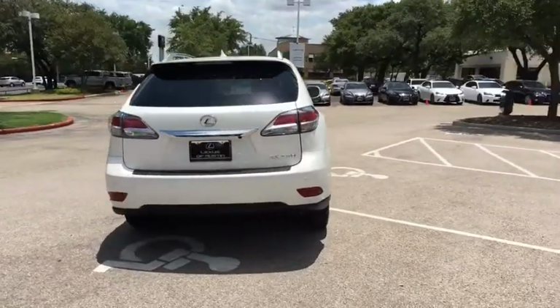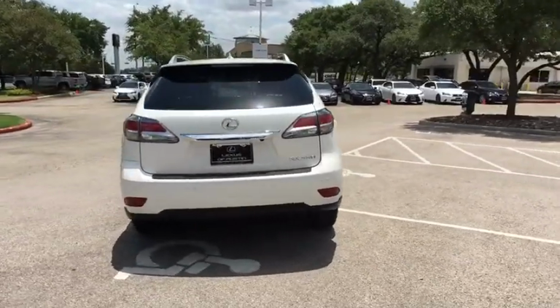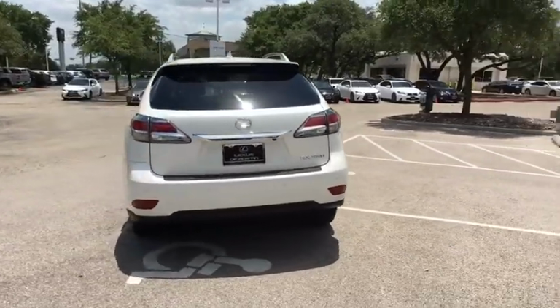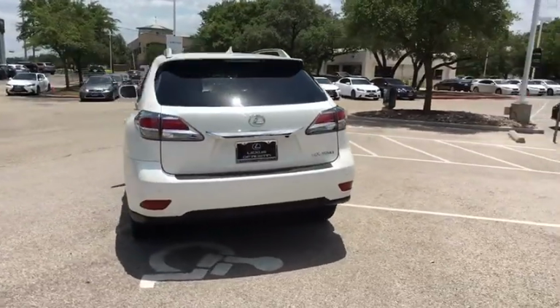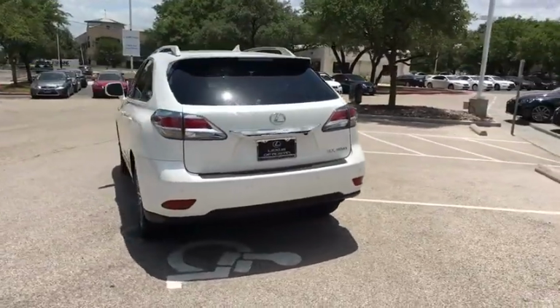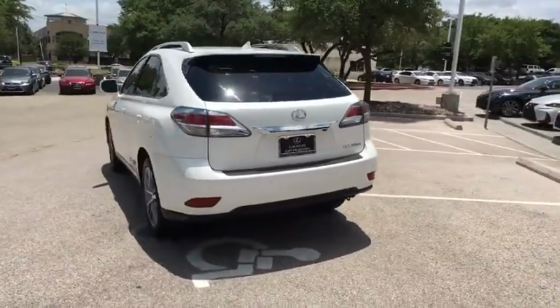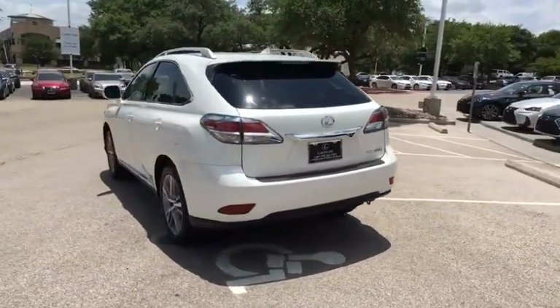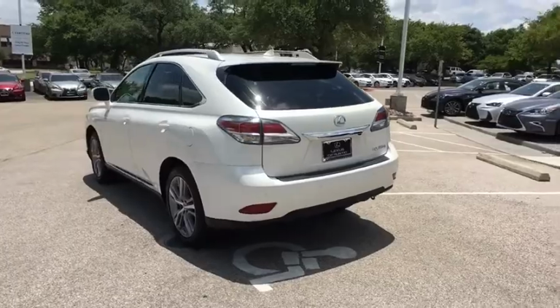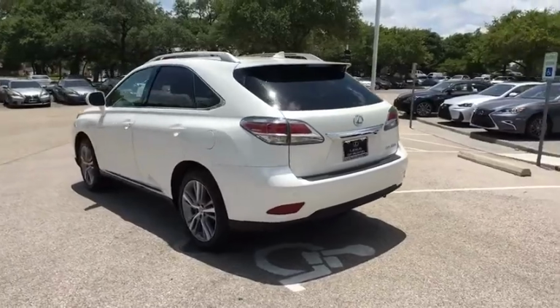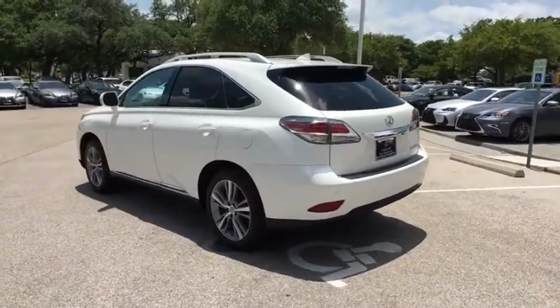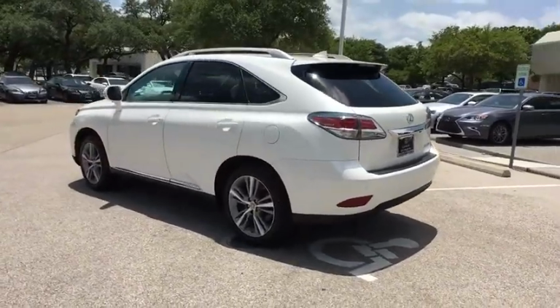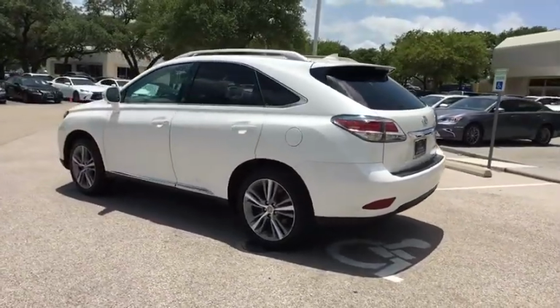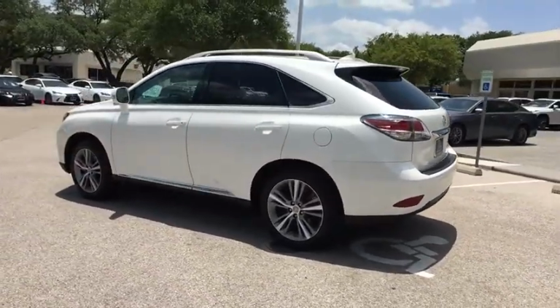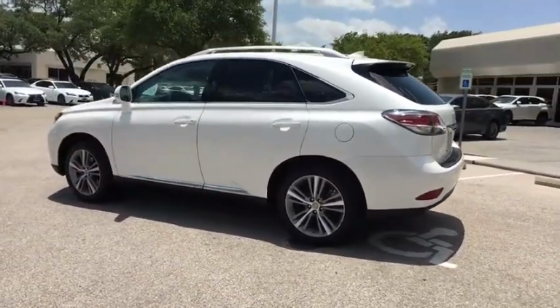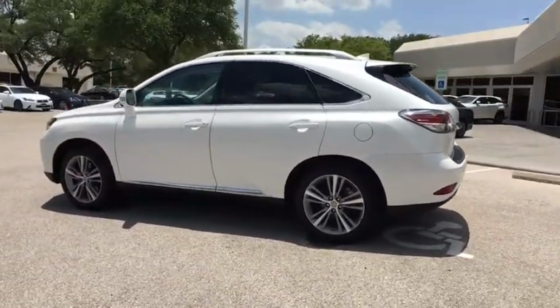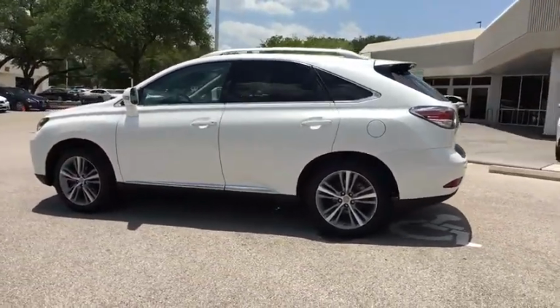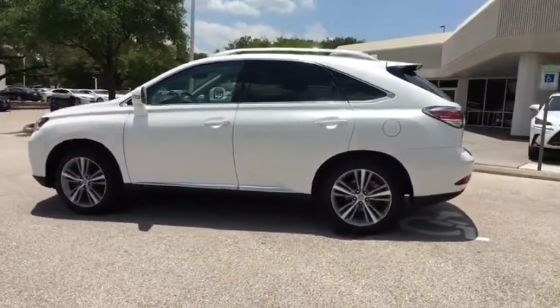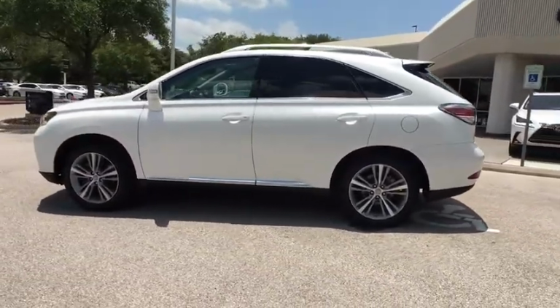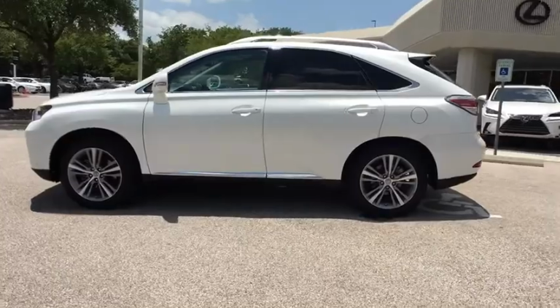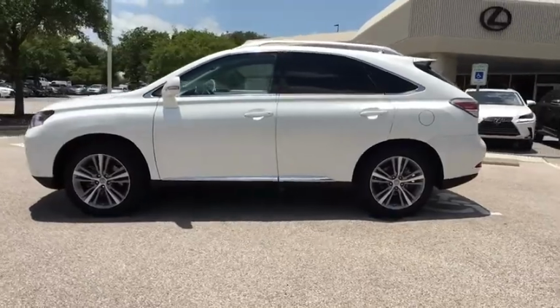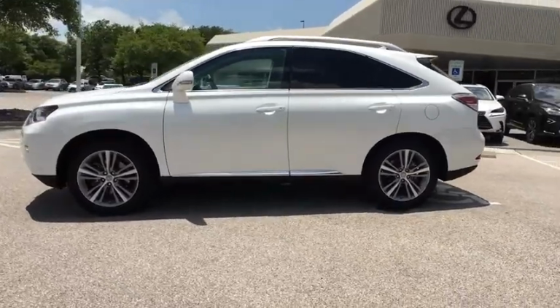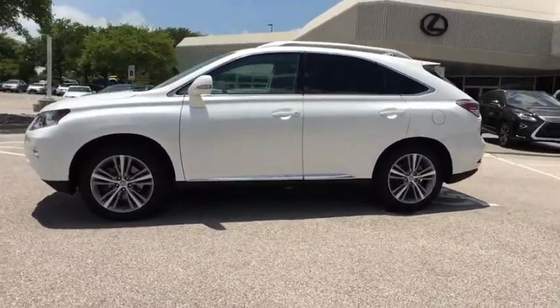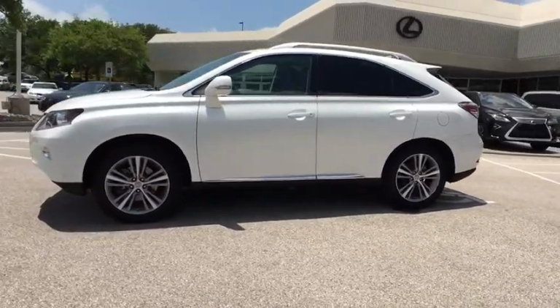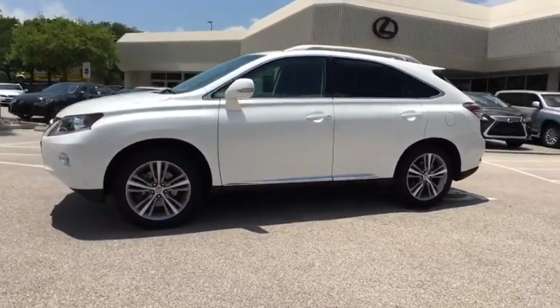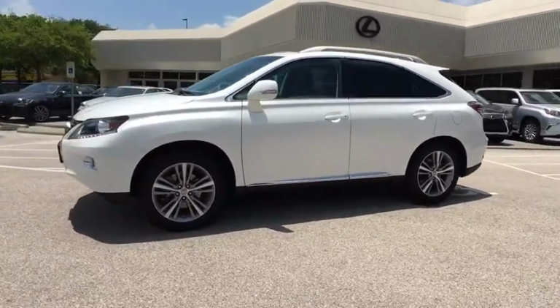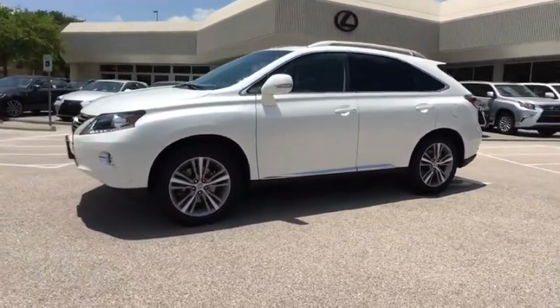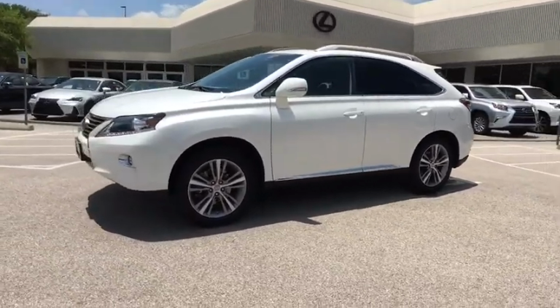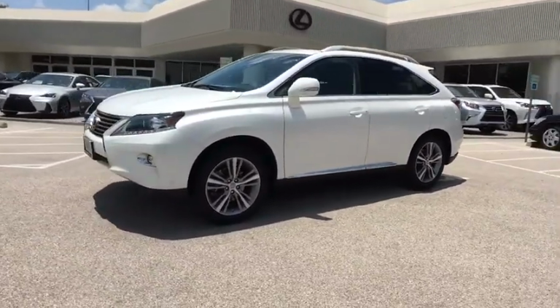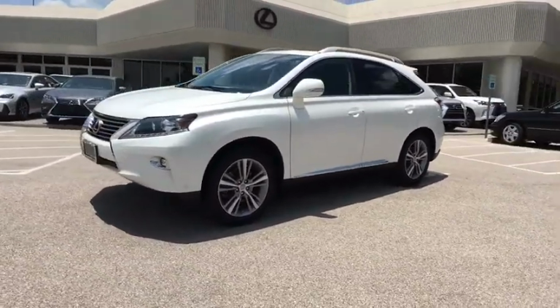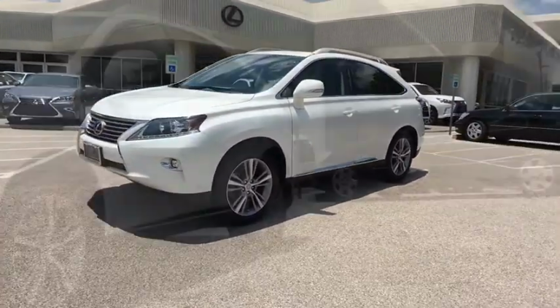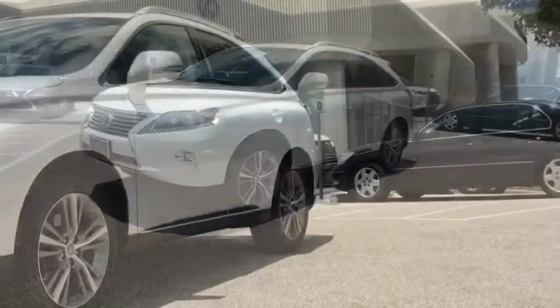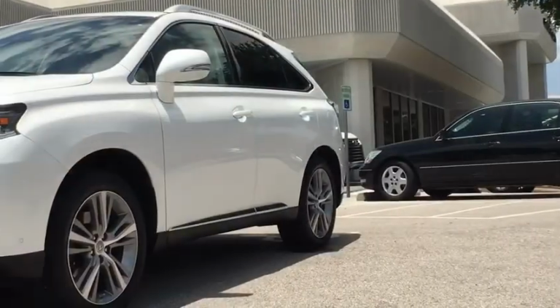This vehicle has less than 35,000 miles. Here are some of this vehicle's great options: stability control, traction control, keyless entry, steering wheel audio controls, power liftgate, power passenger seat, anti-lock braking system.